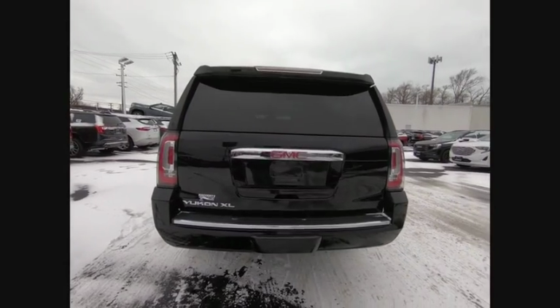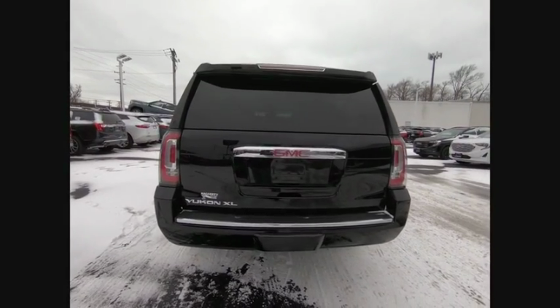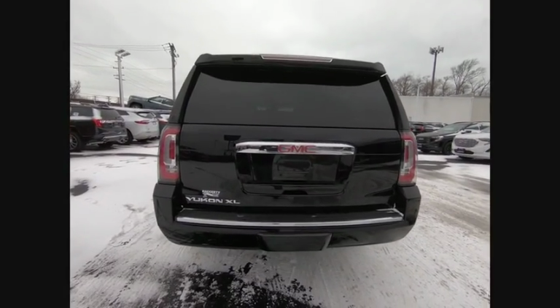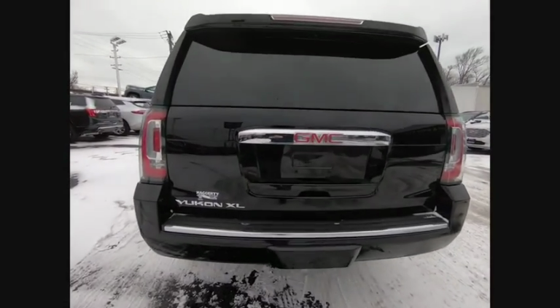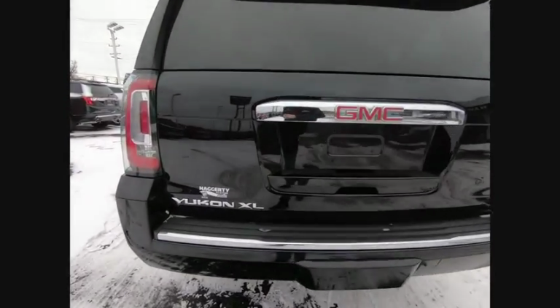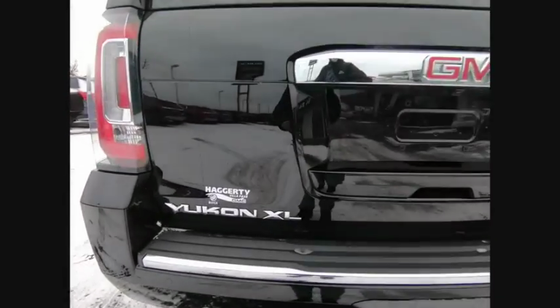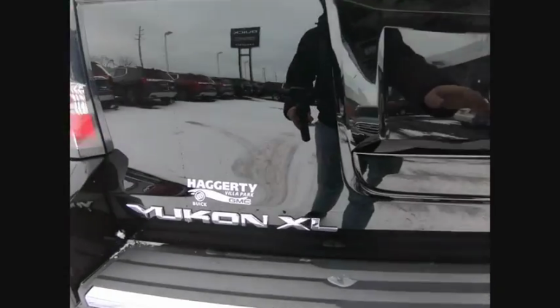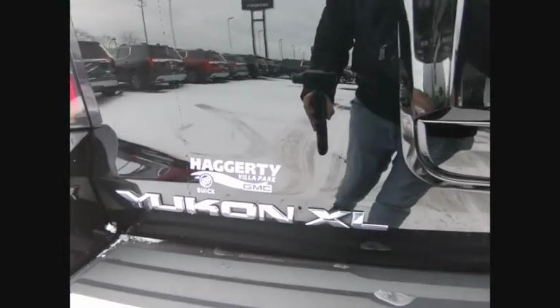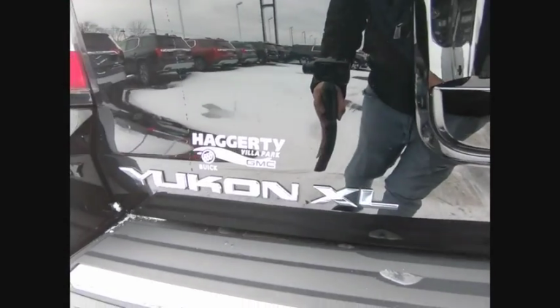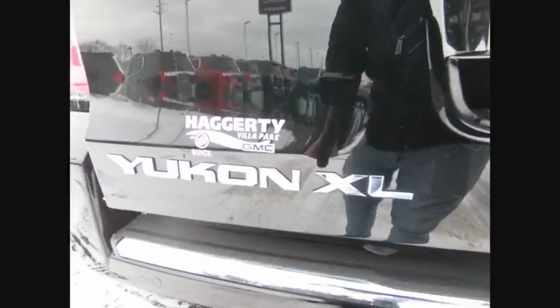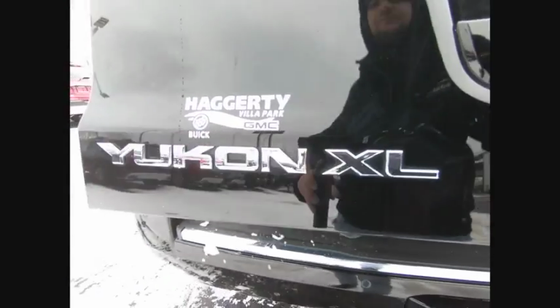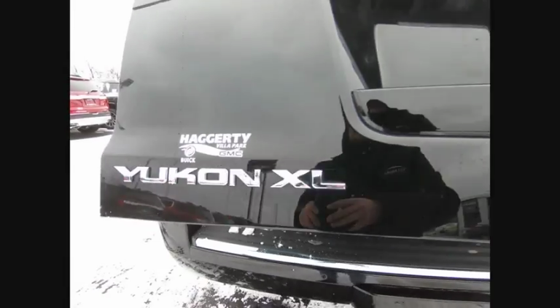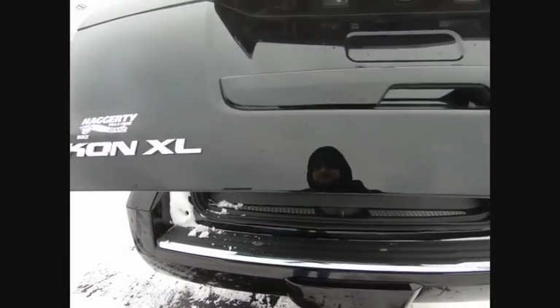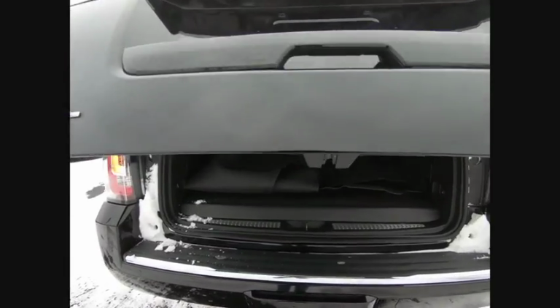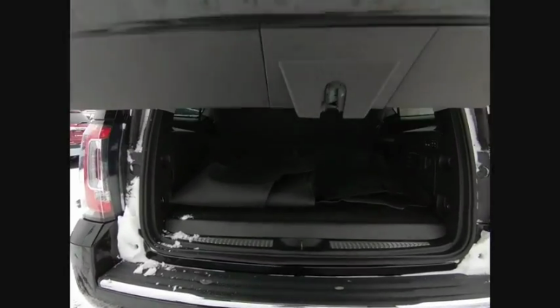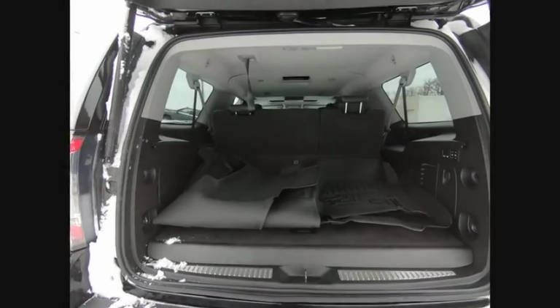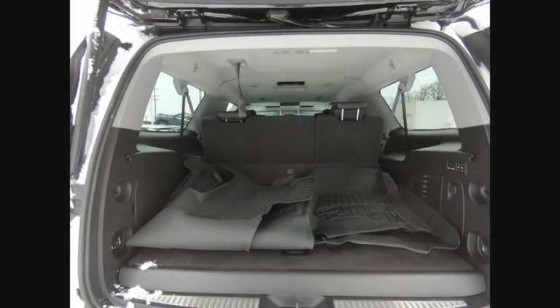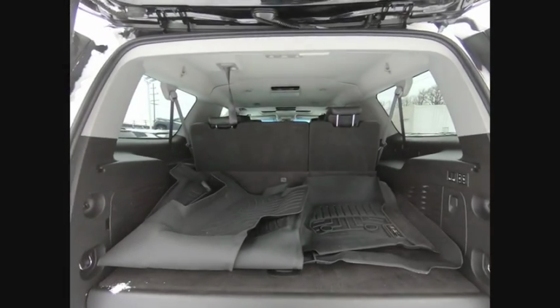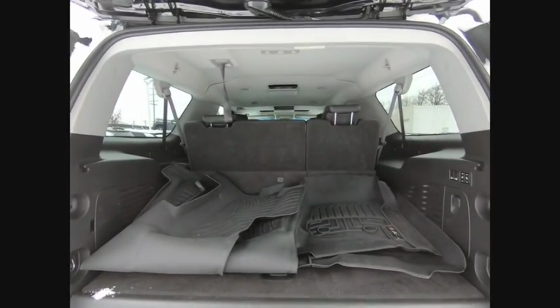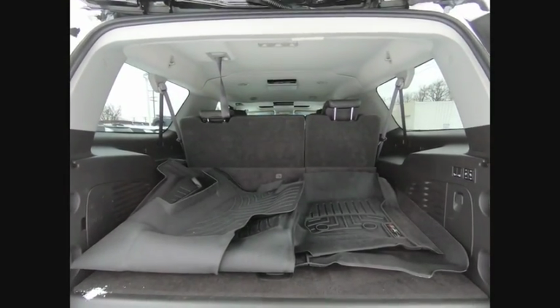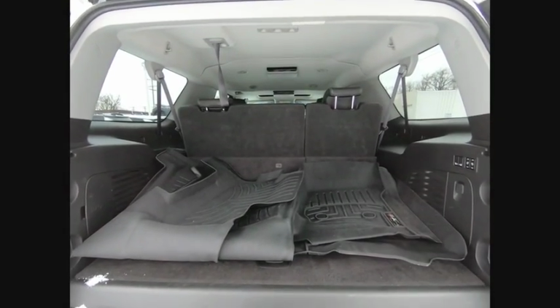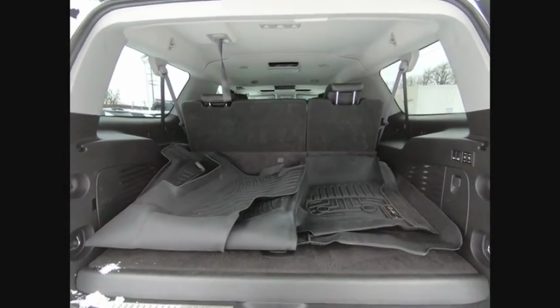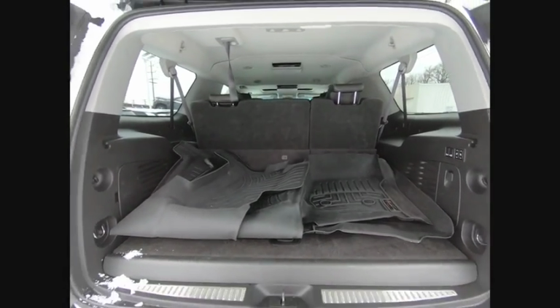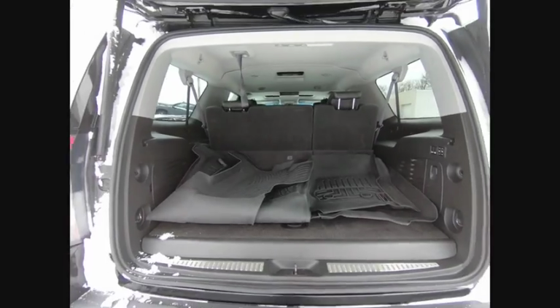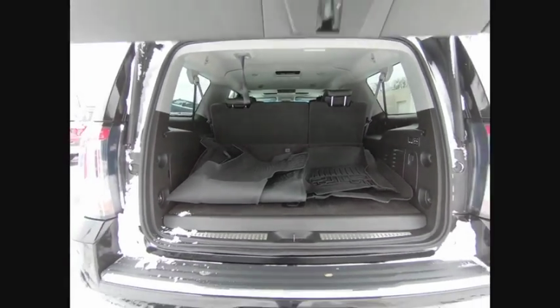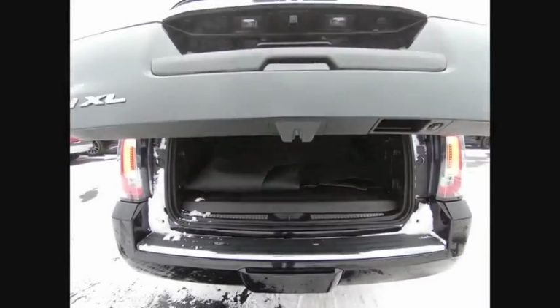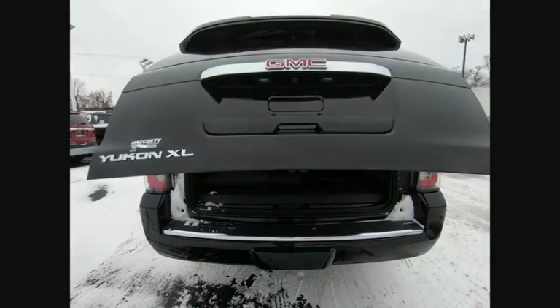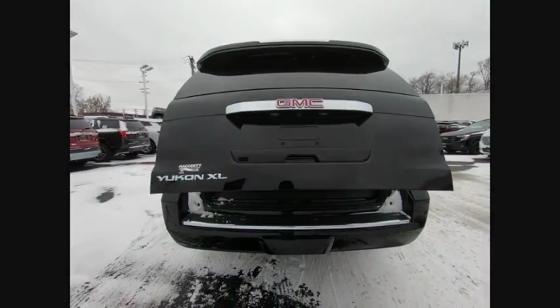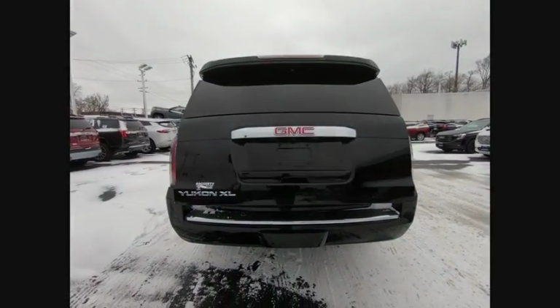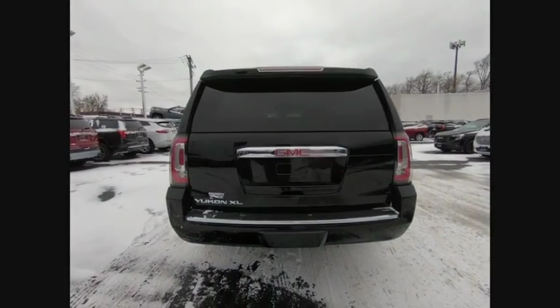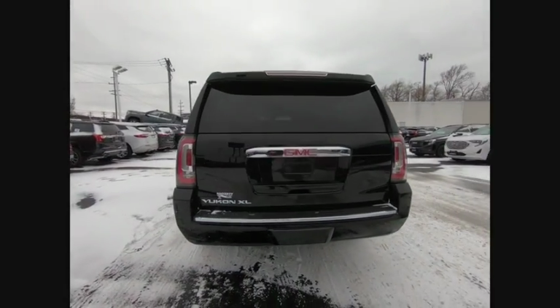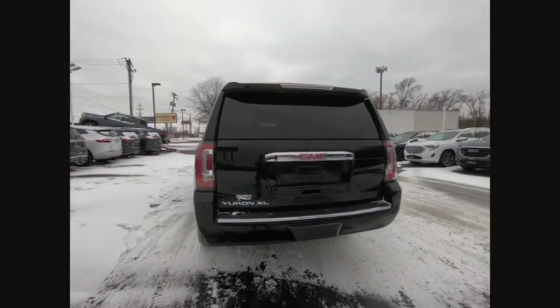Here are some of this vehicle's great options: four-wheel drive, blind spot monitor, tow hitch, heated mirrors, power lift gate, brake assist, traction control, stability control, daytime running lights, and remote engine start.